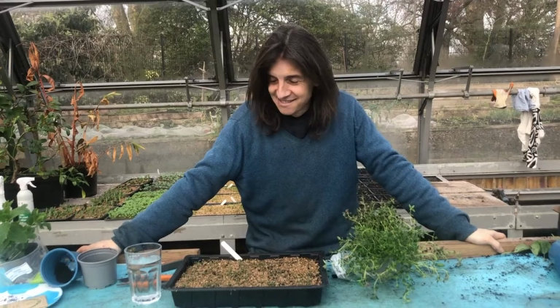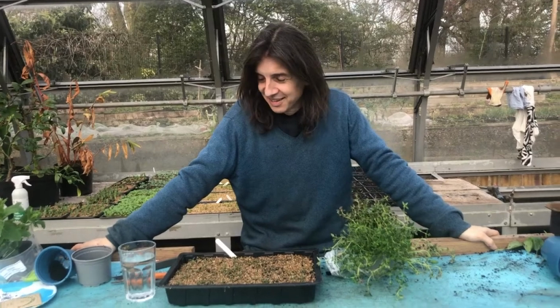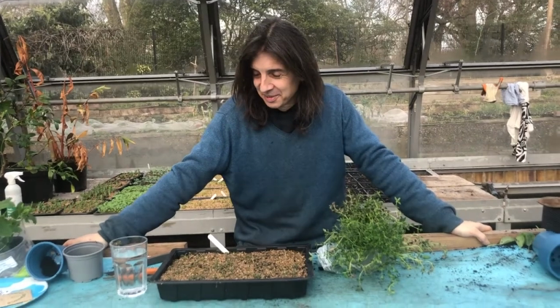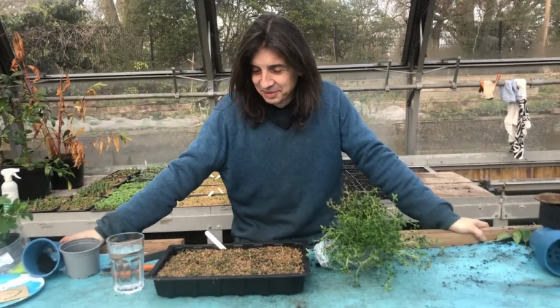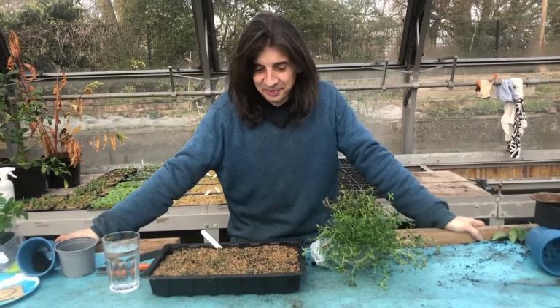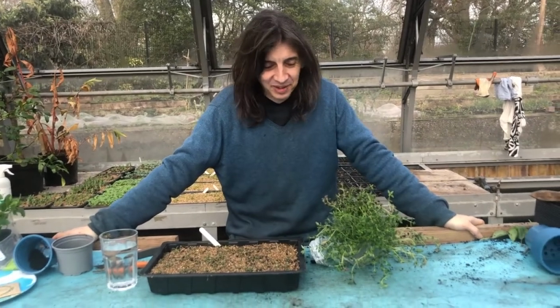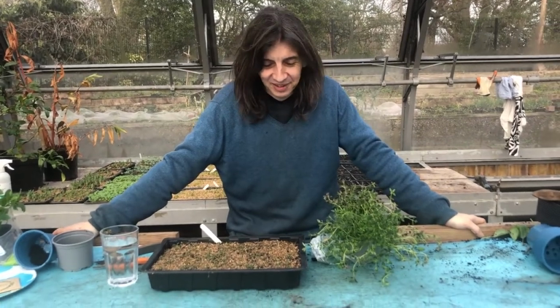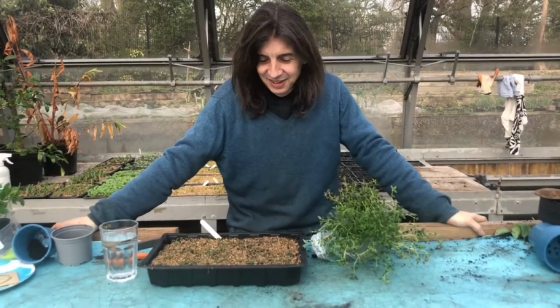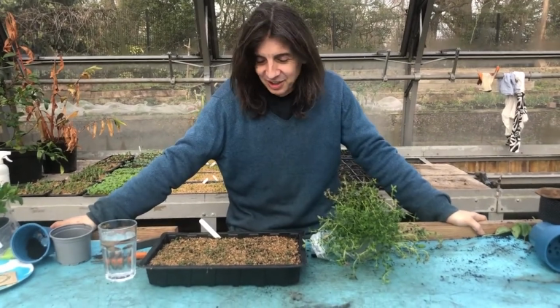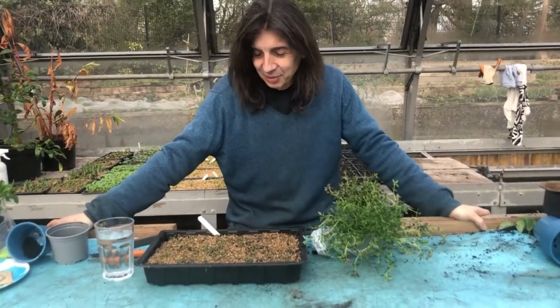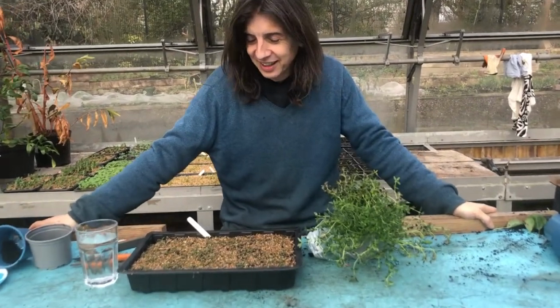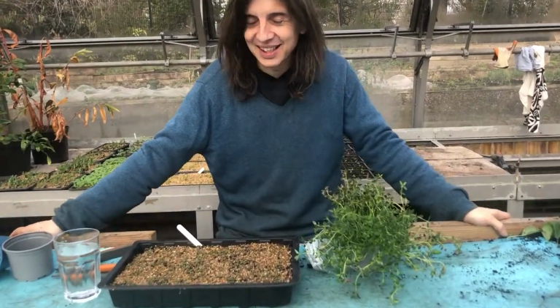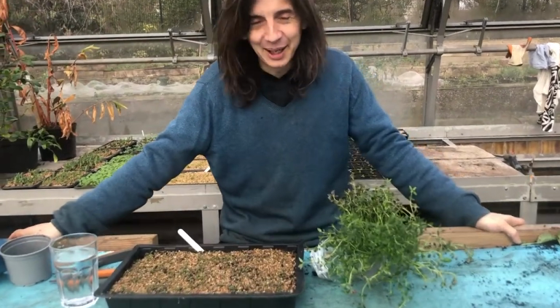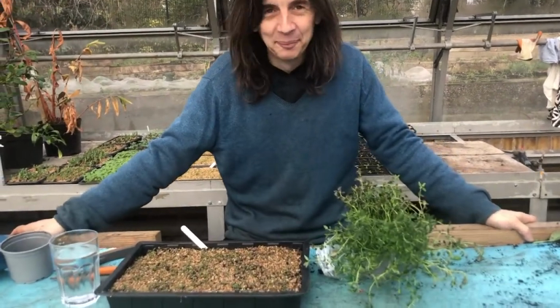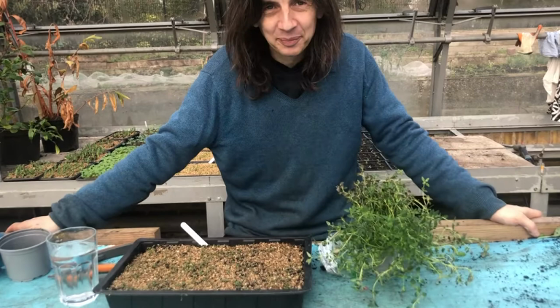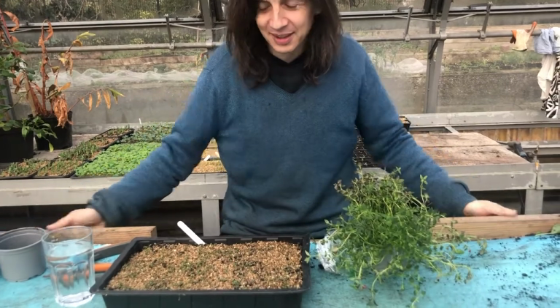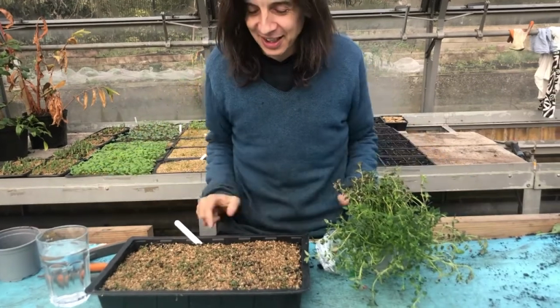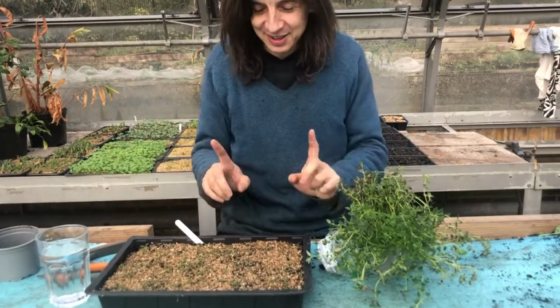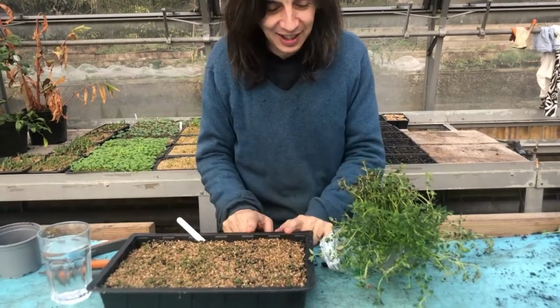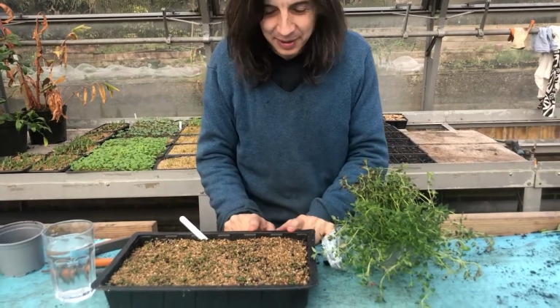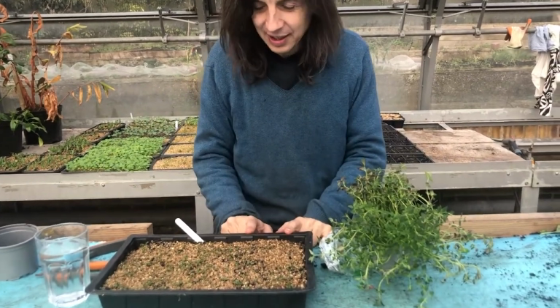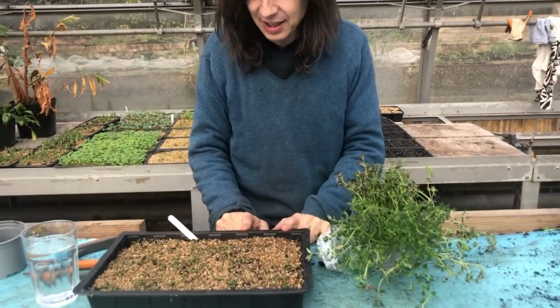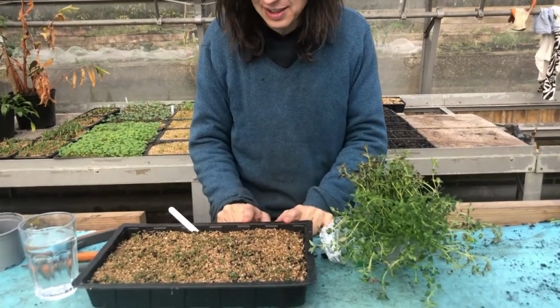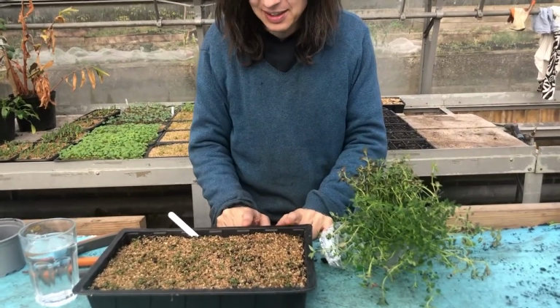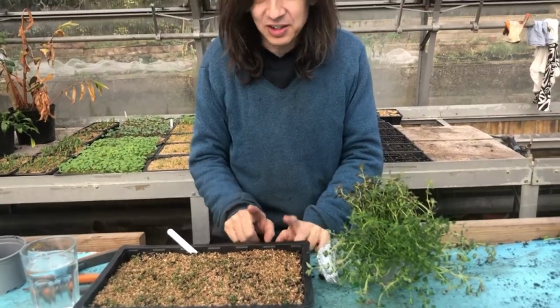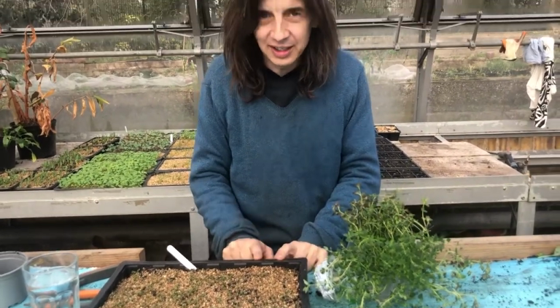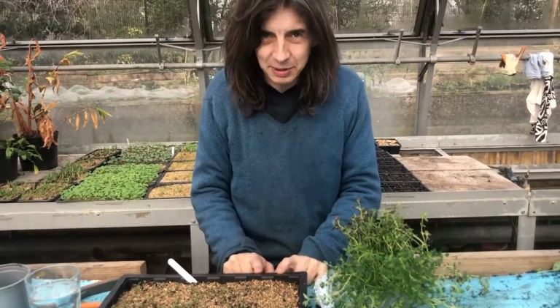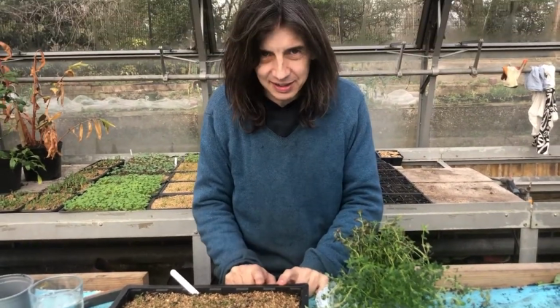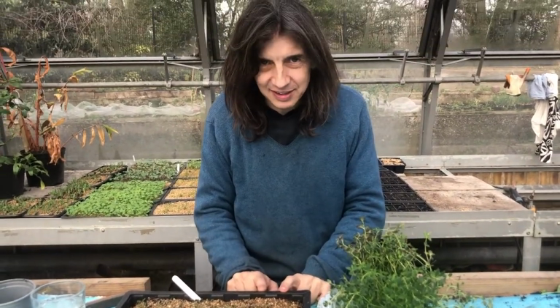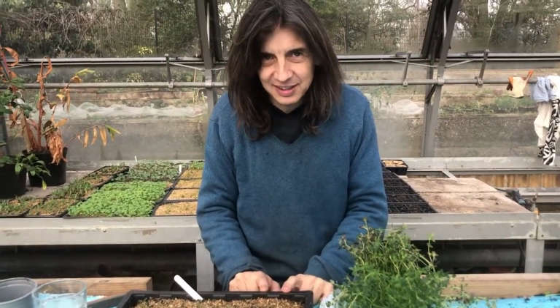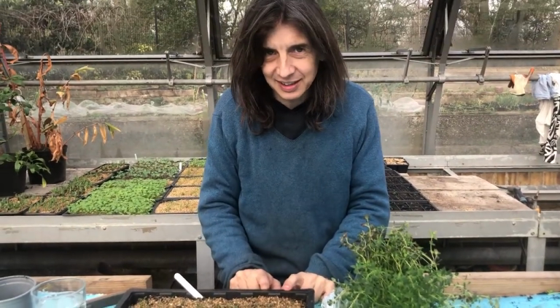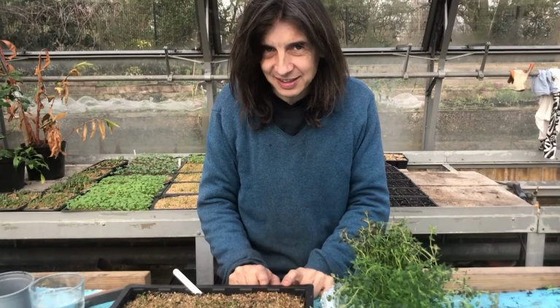What are we looking at now in the herb family? We're looking at thyme. Thyme has got itty bitty seeds — the seeds are like dust.